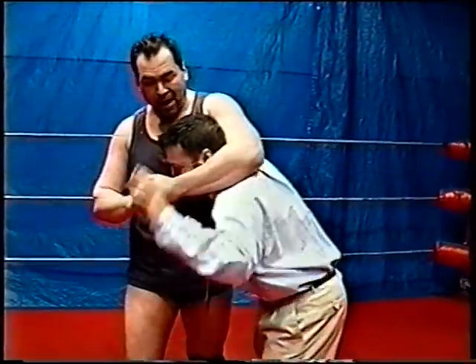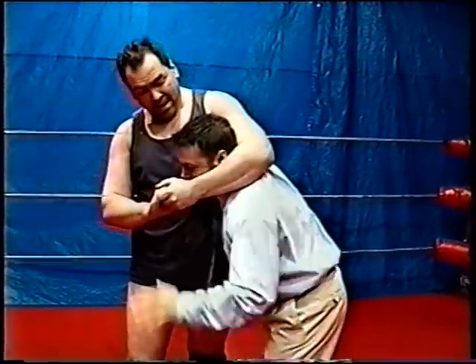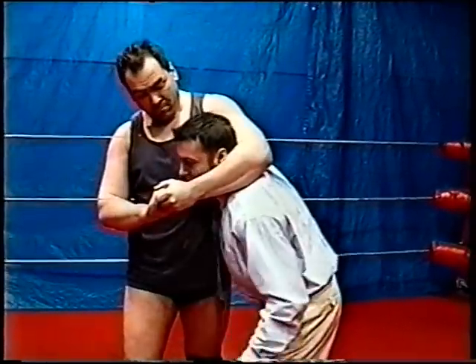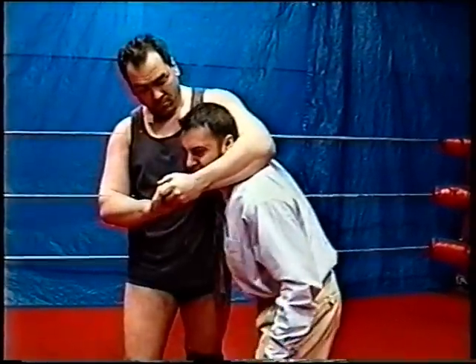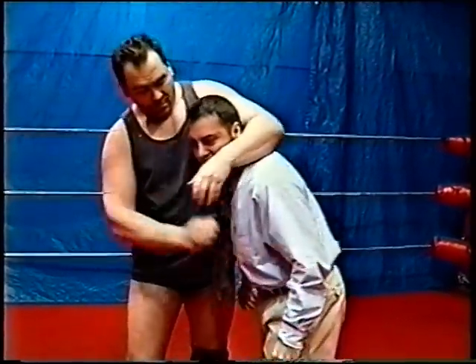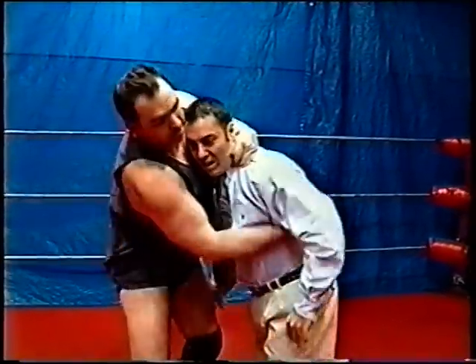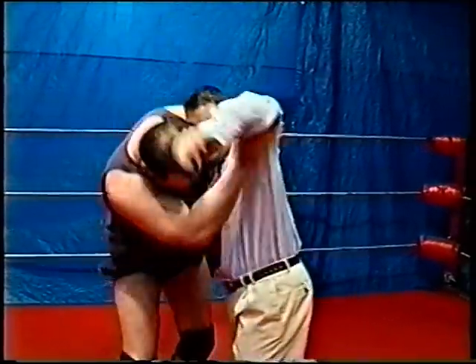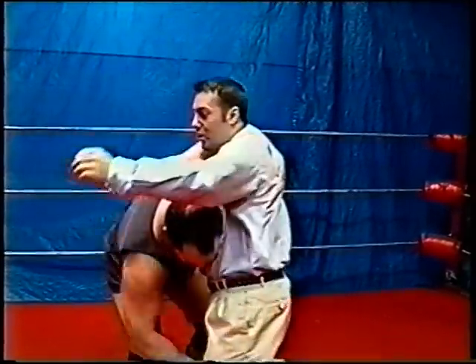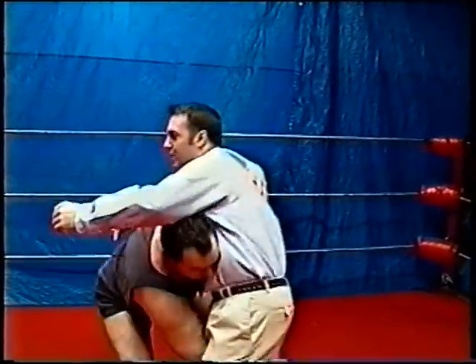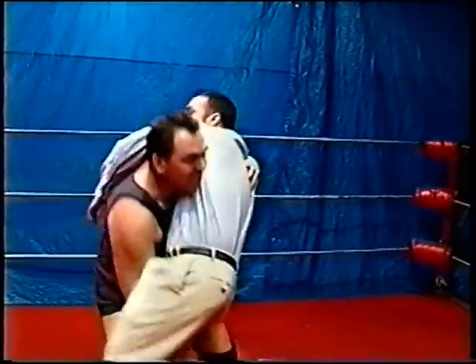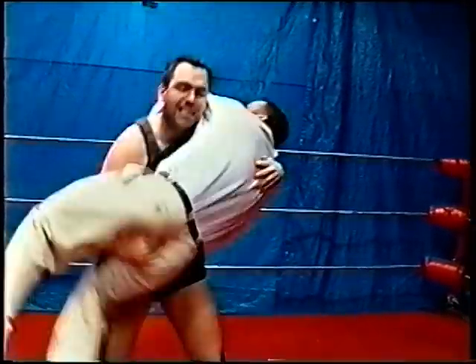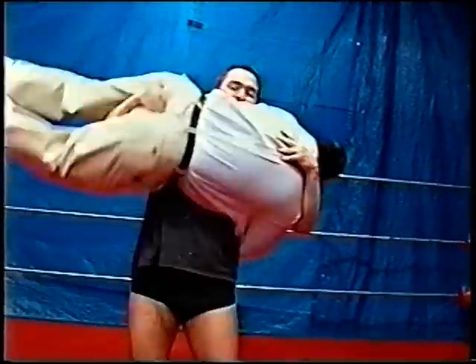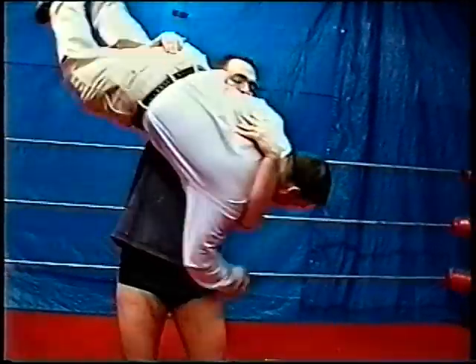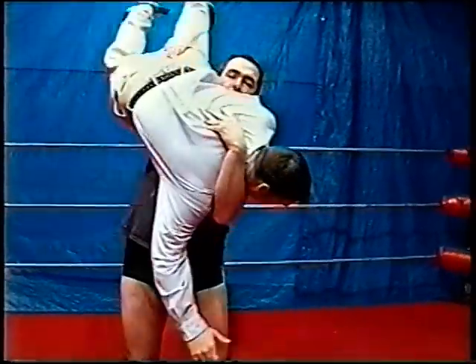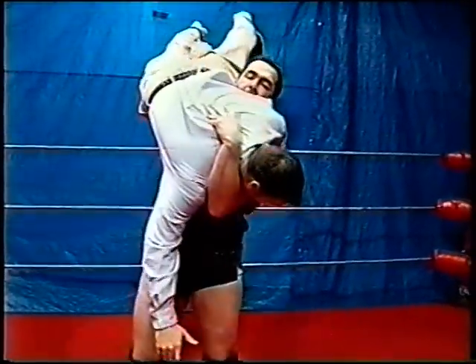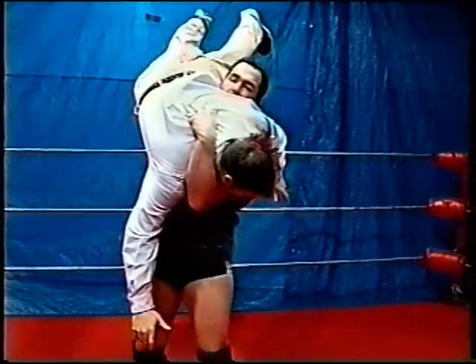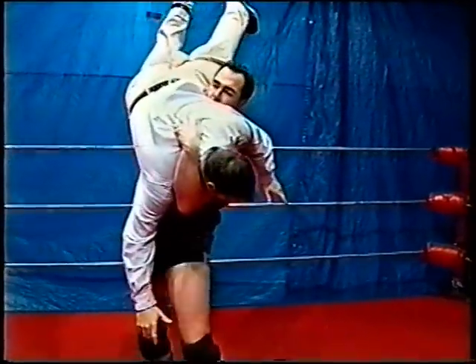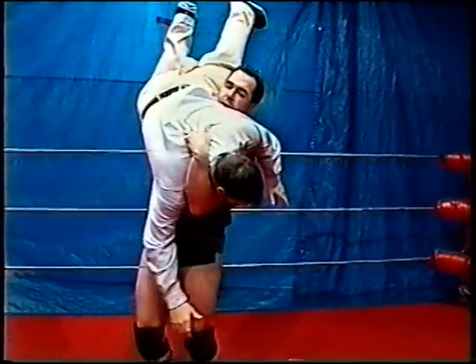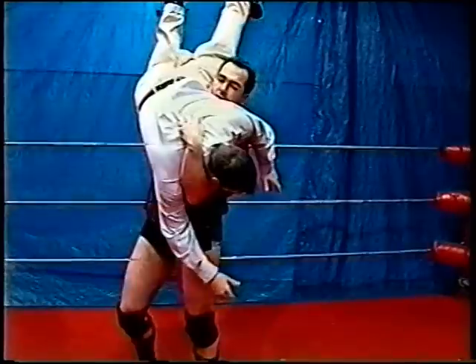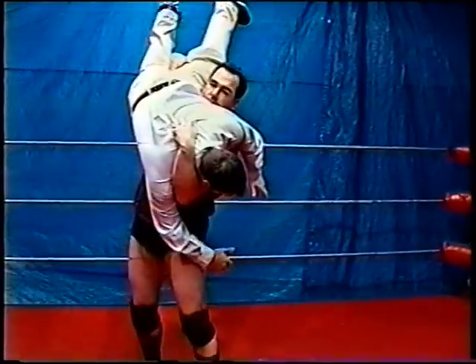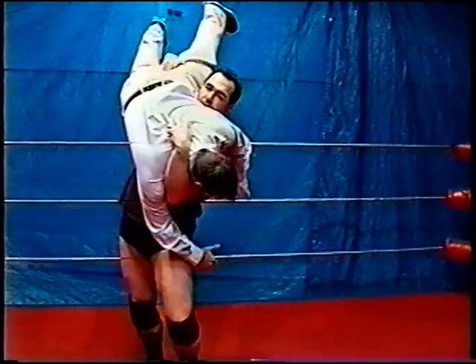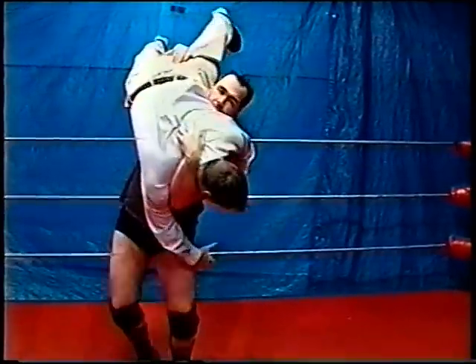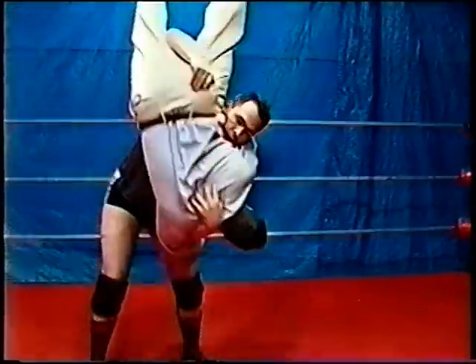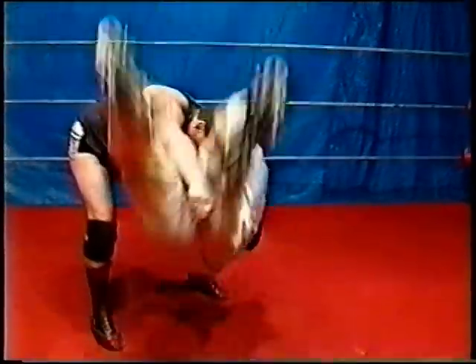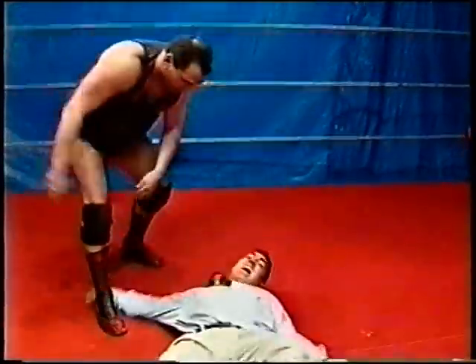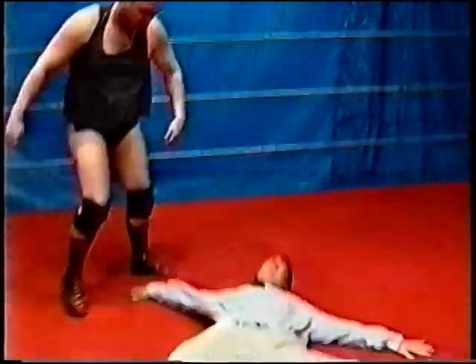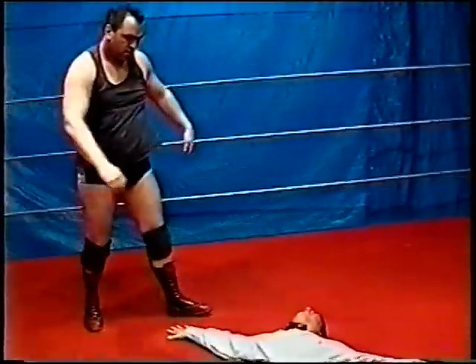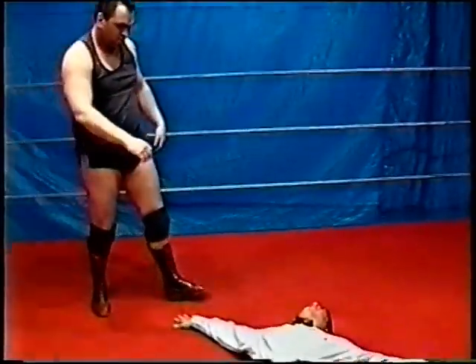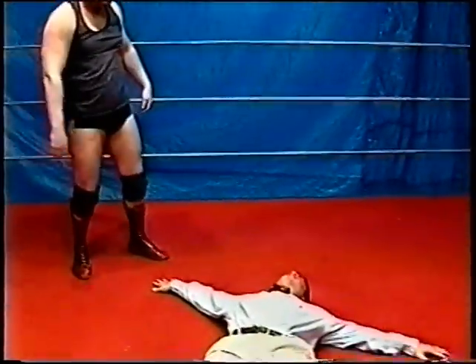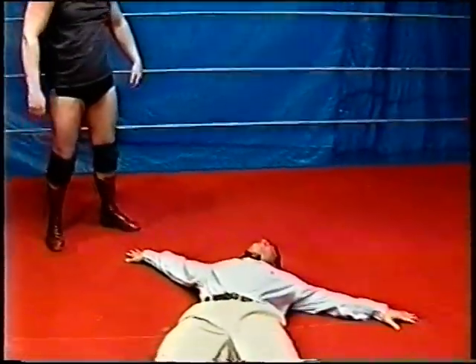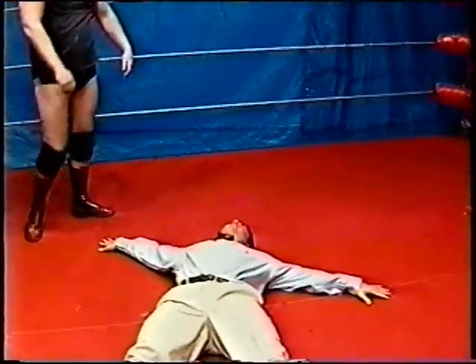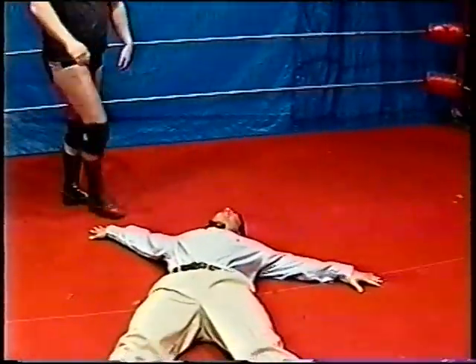You want to try a body slam? You ready? Yeah!